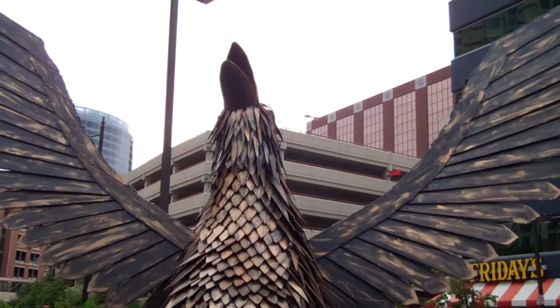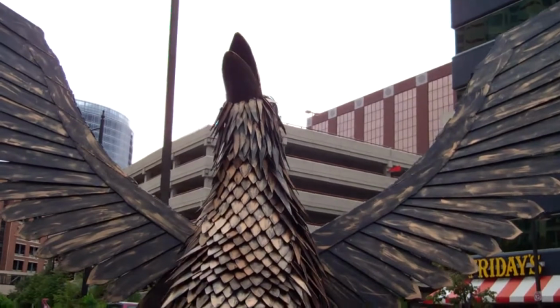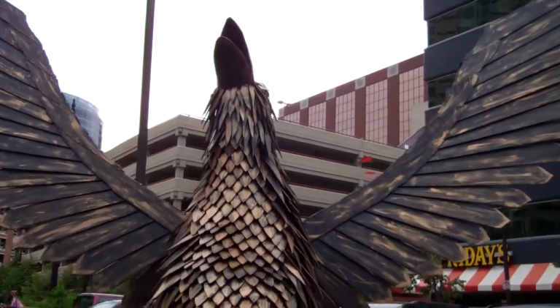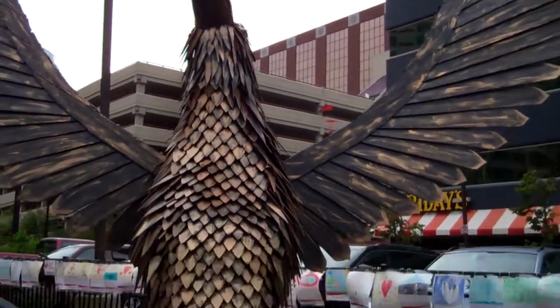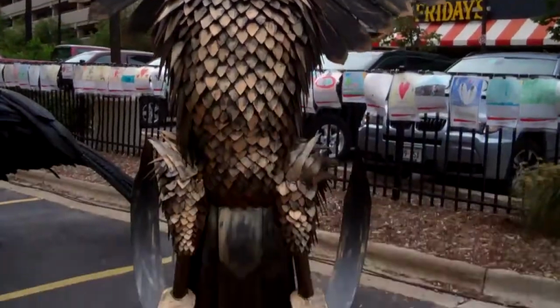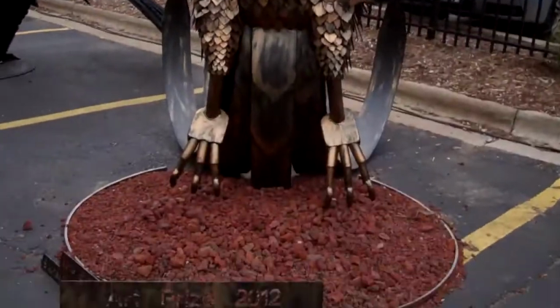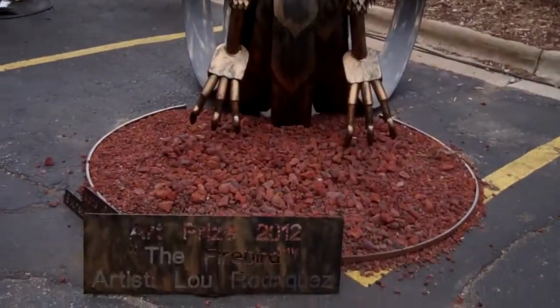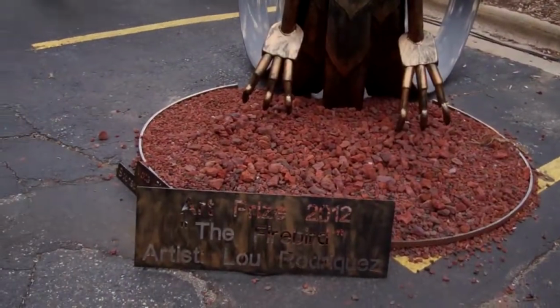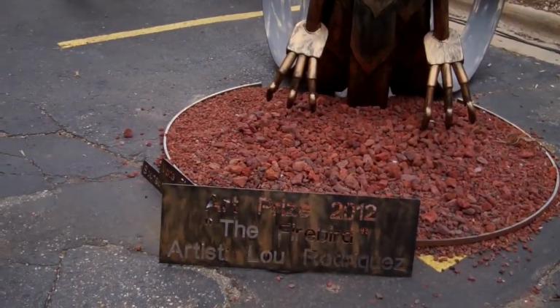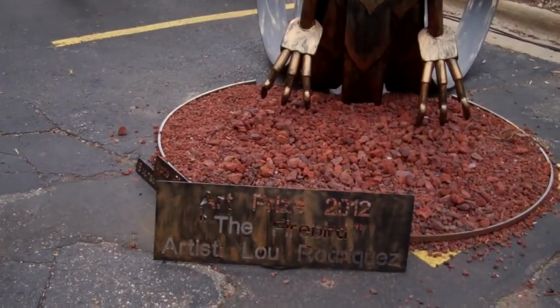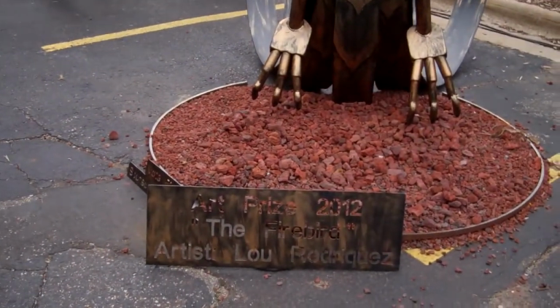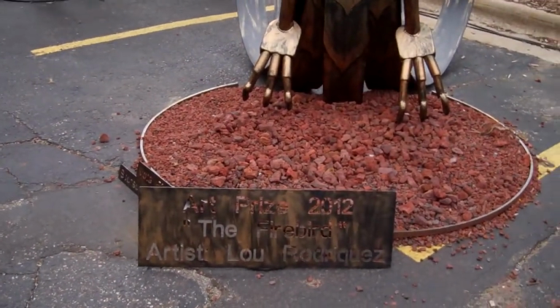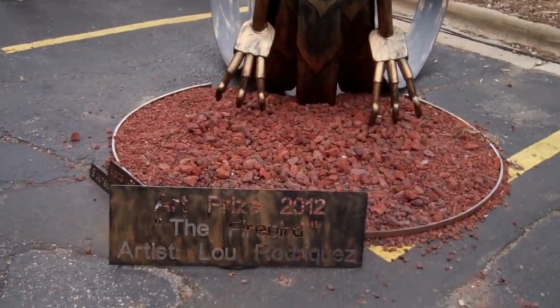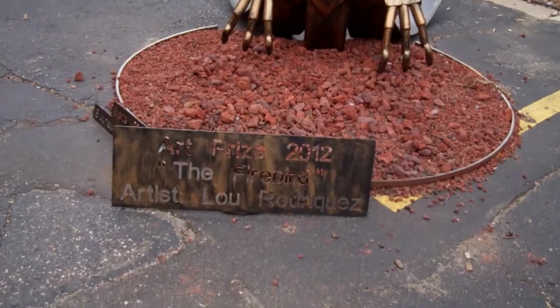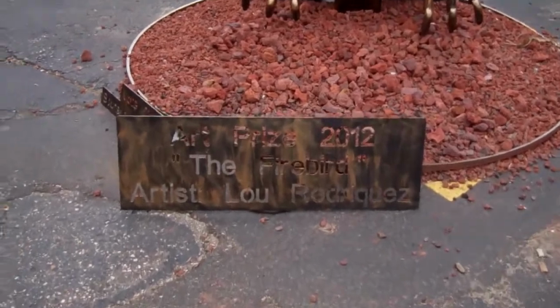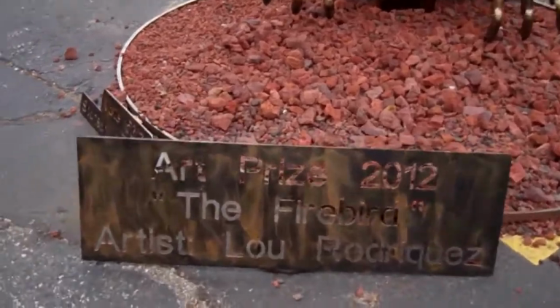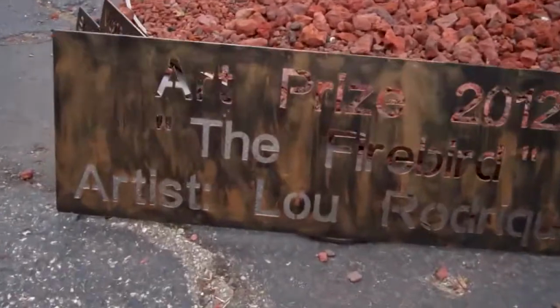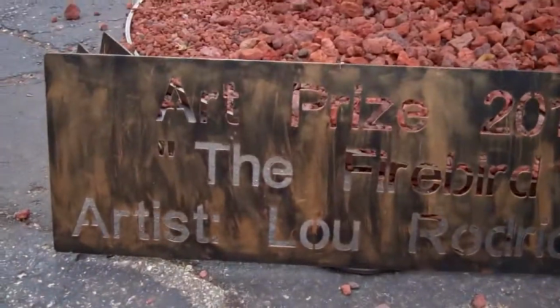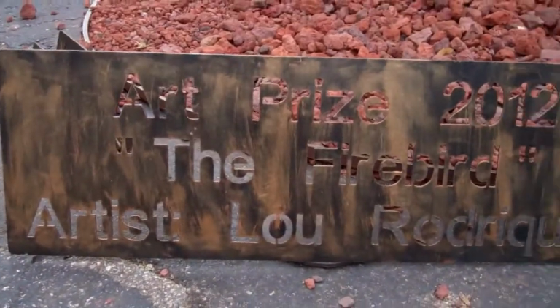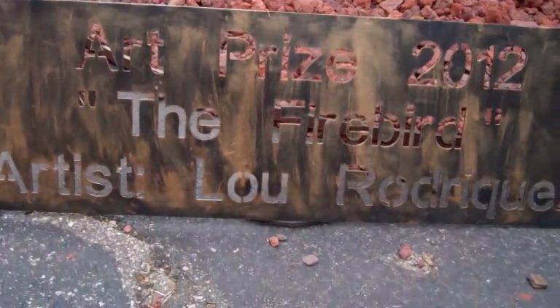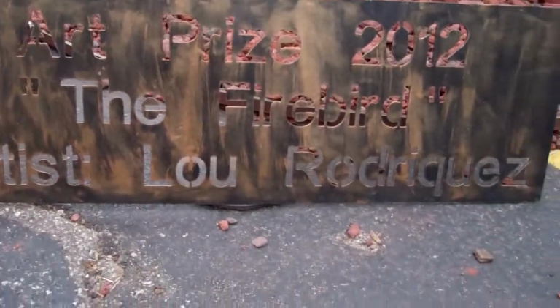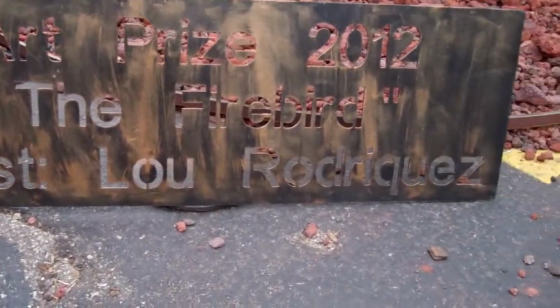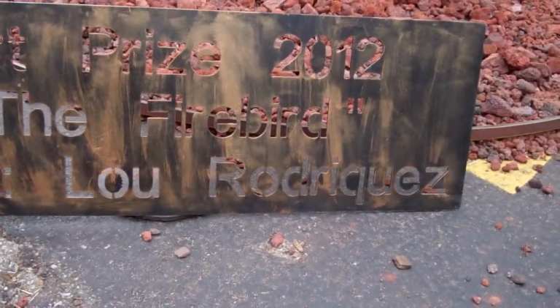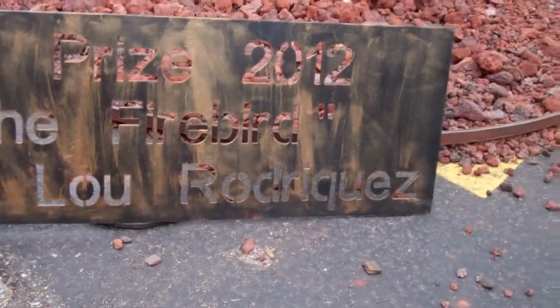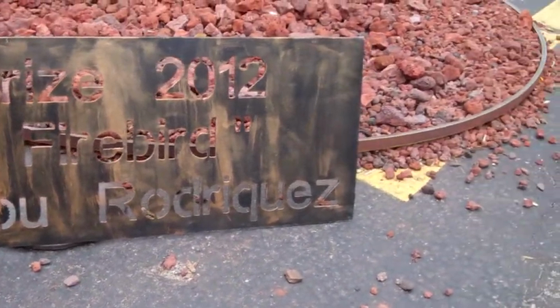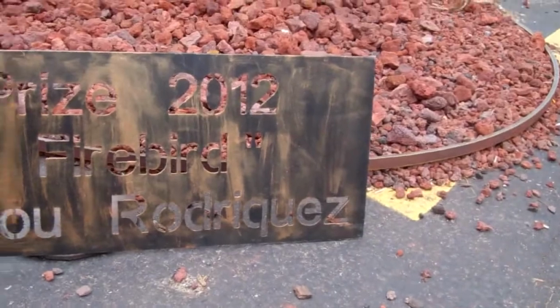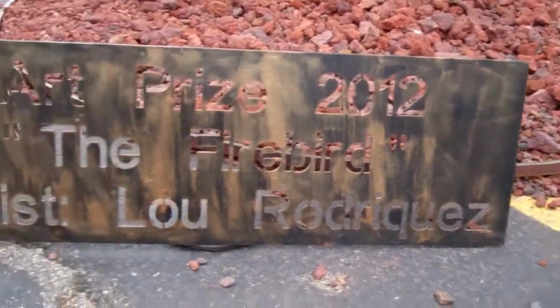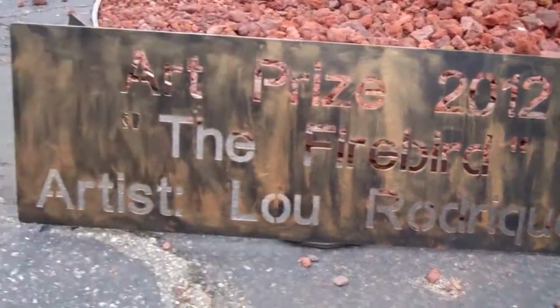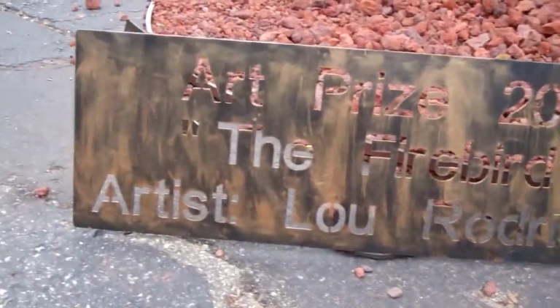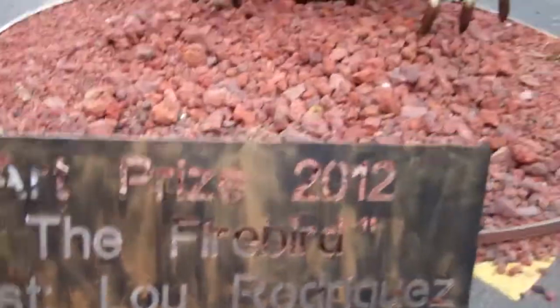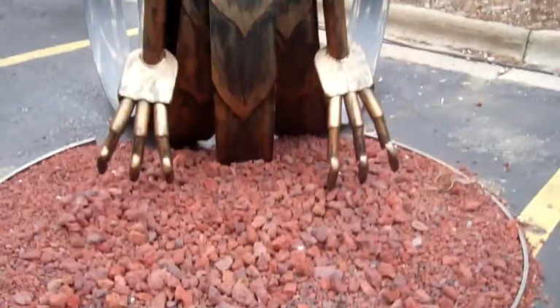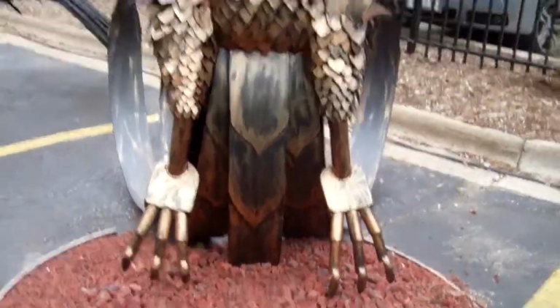Hey guys, here's this really cool piece of art right here. It's the Art Prize 2012 — The Firebird. Artist was Lou Rodriguez.